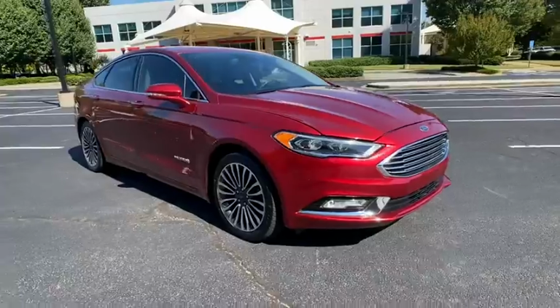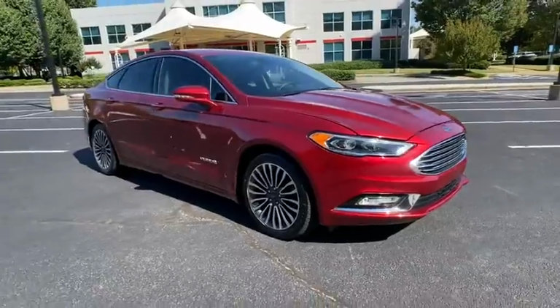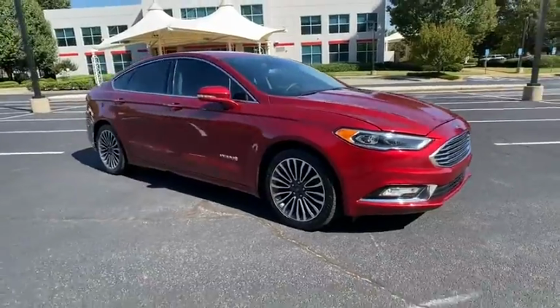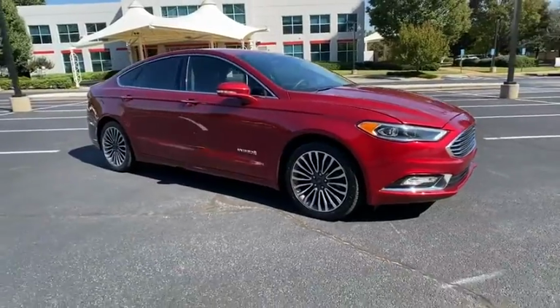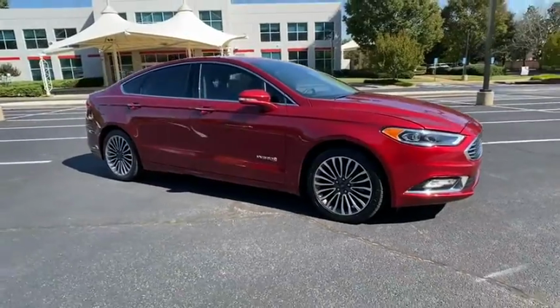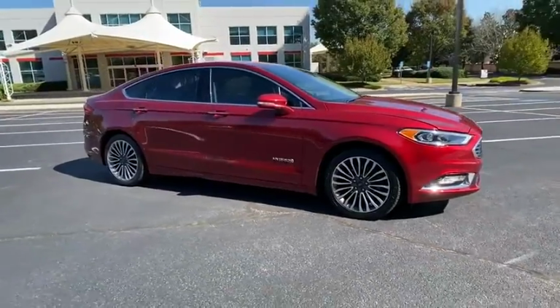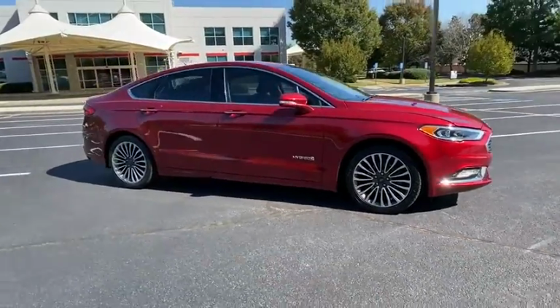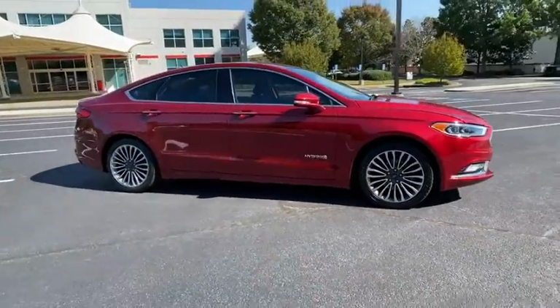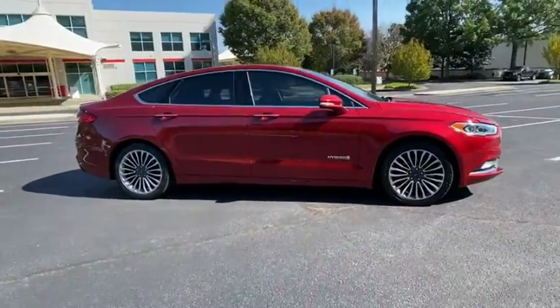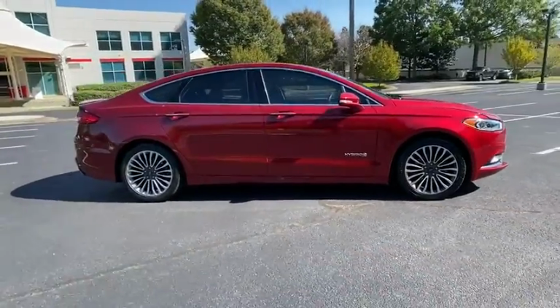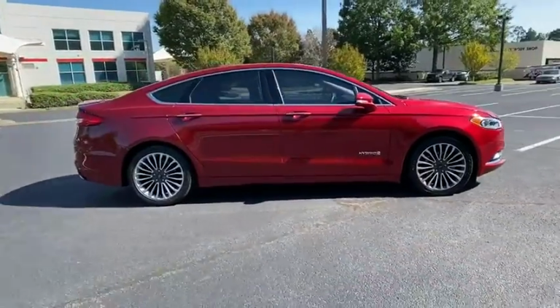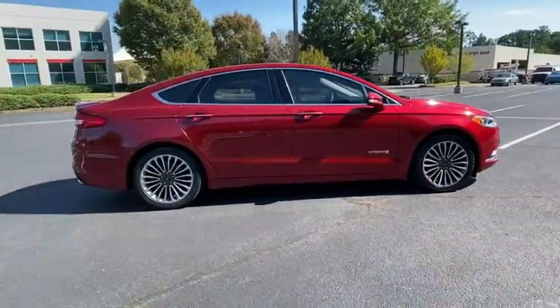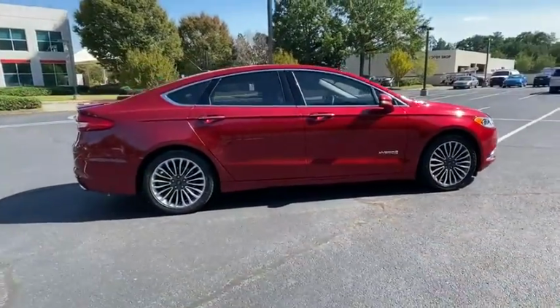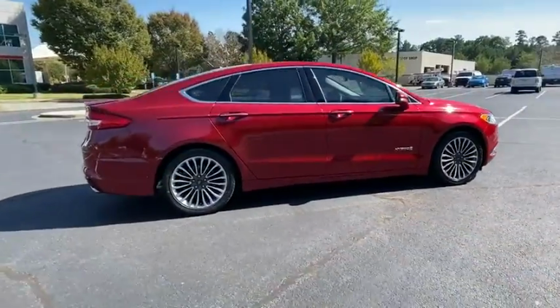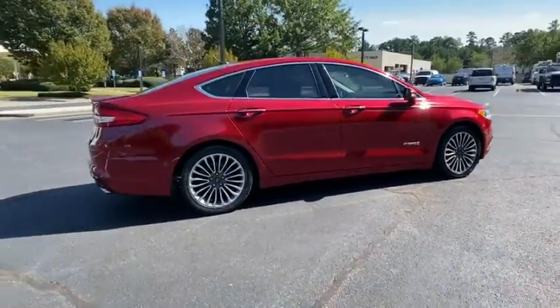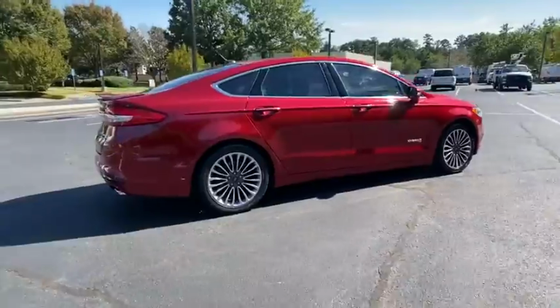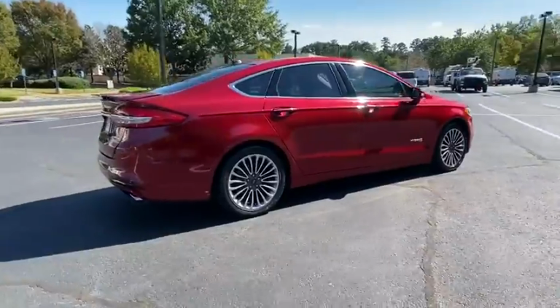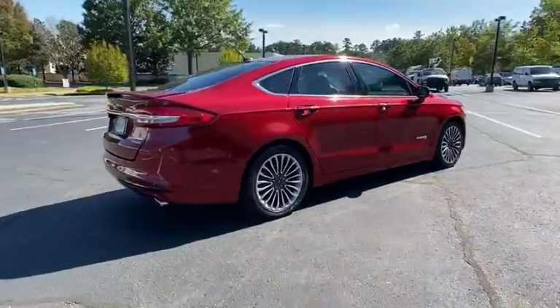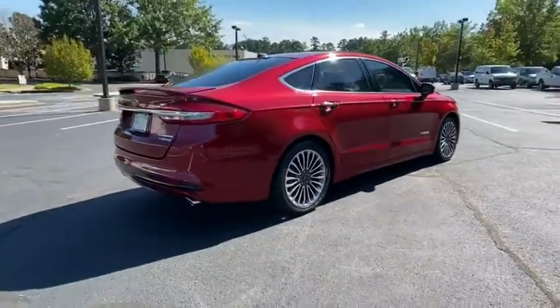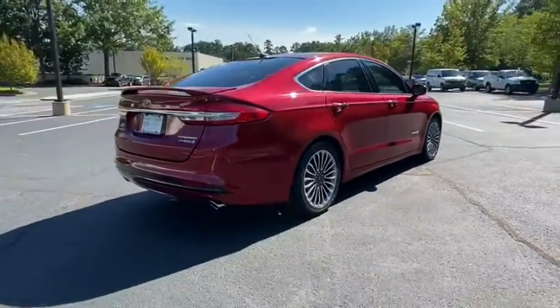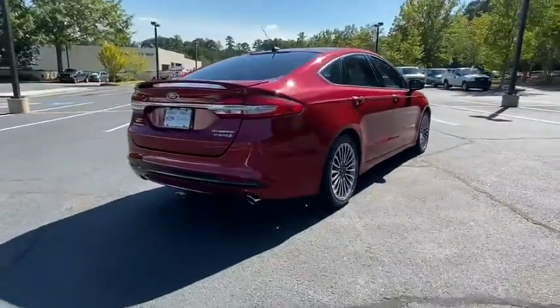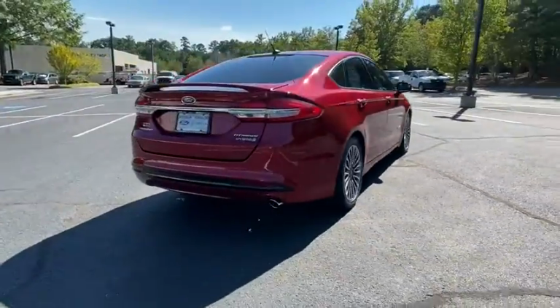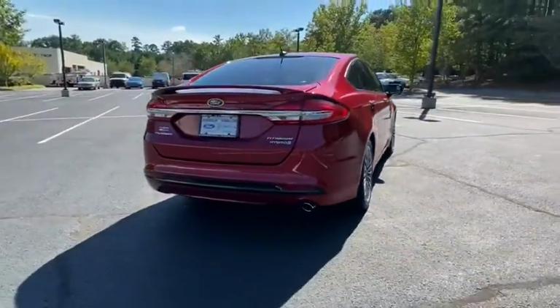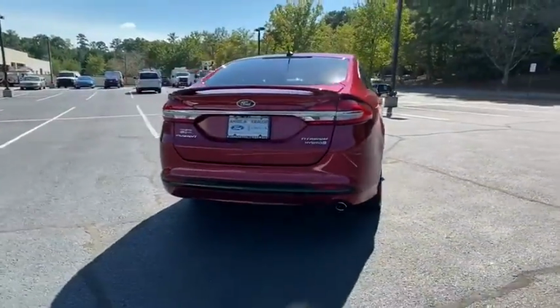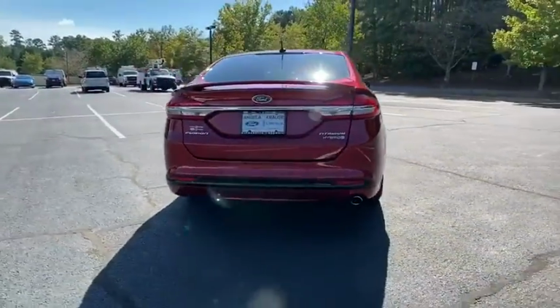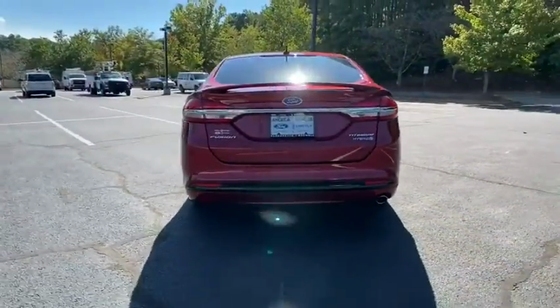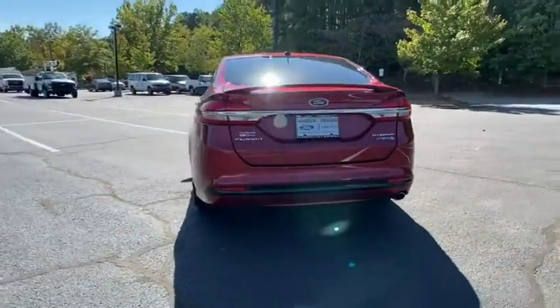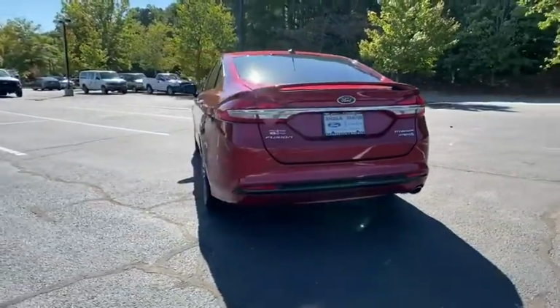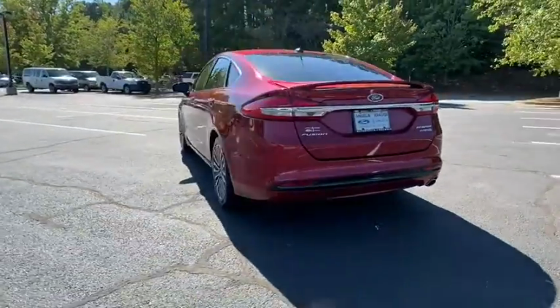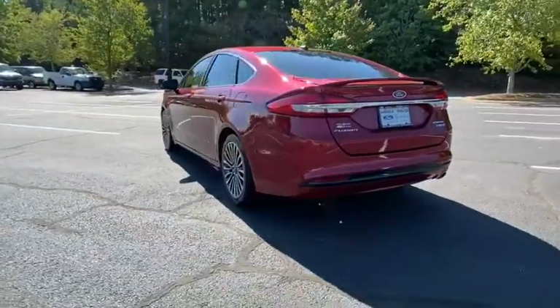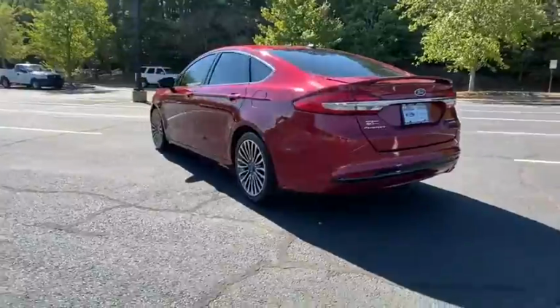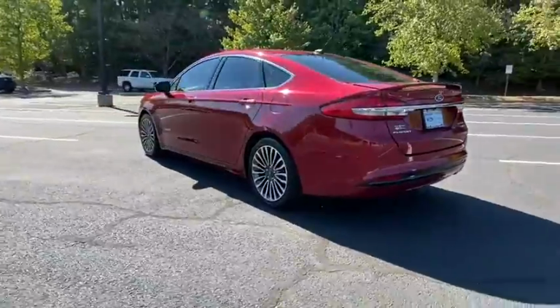Take a ride in the 2017 Ford Fusion Hybrid. You can have both impressive power and great economy in a Fusion. This vehicle has less than 50,000 miles.